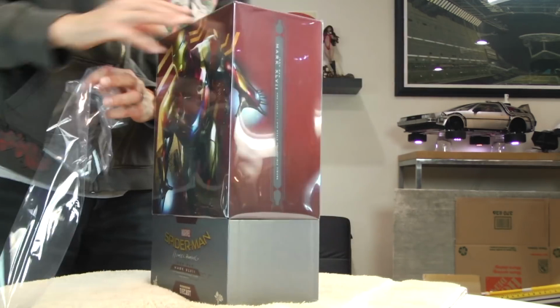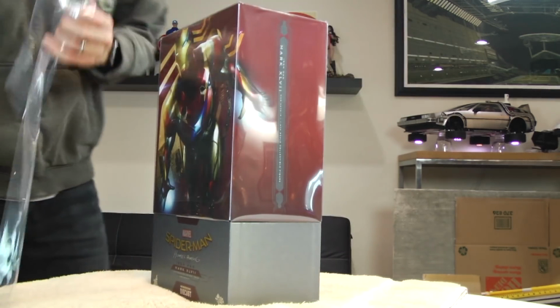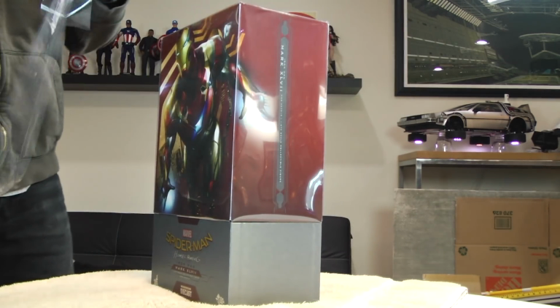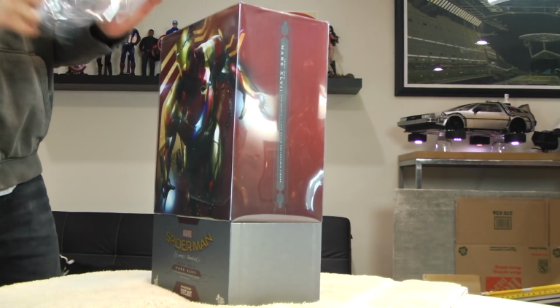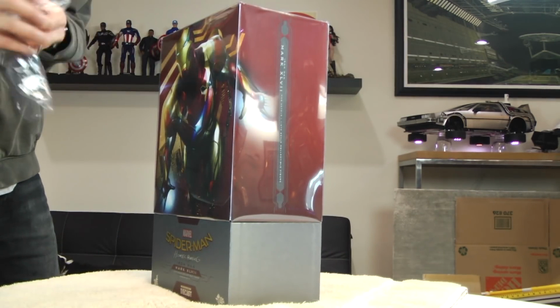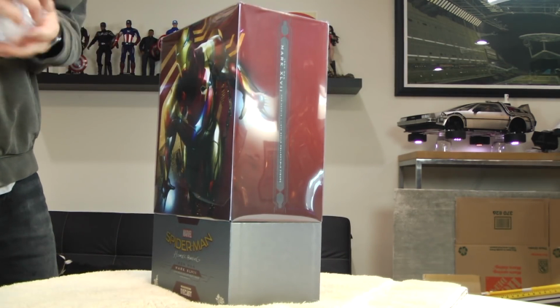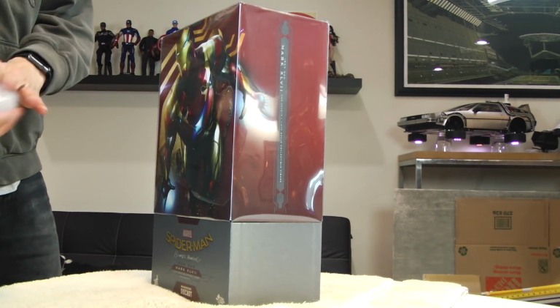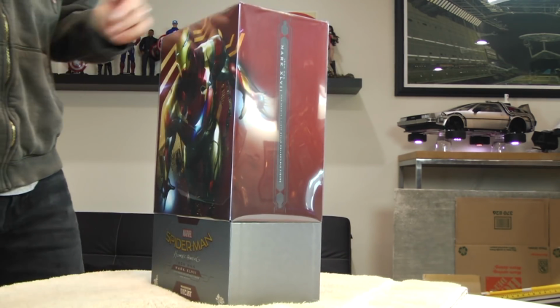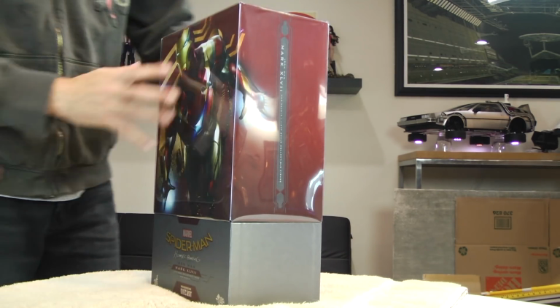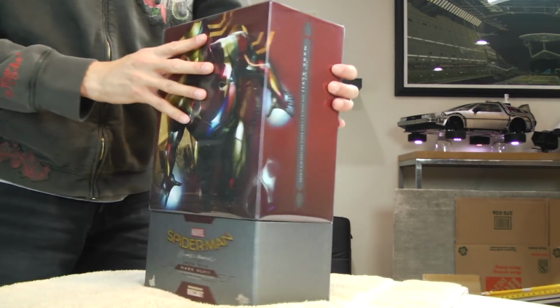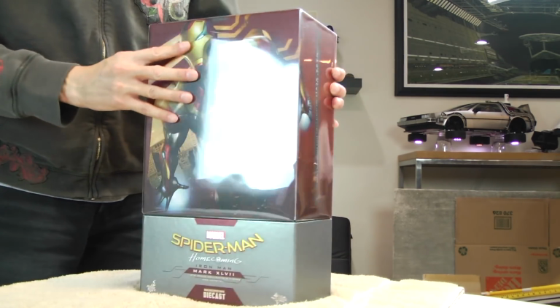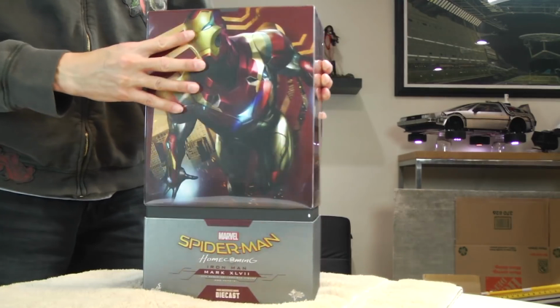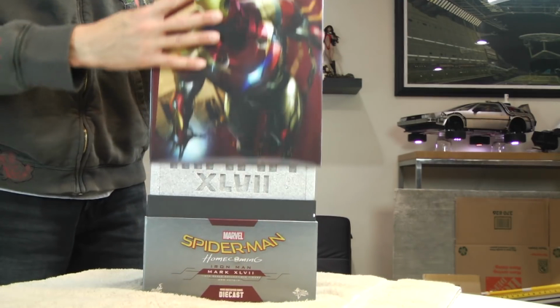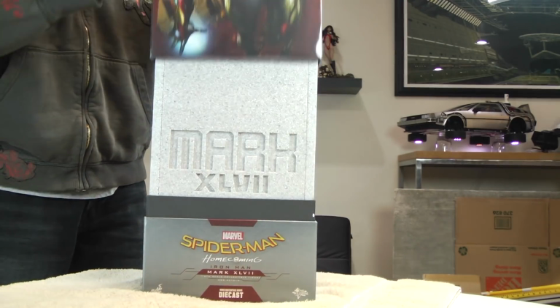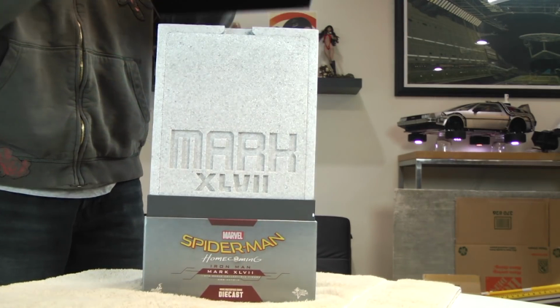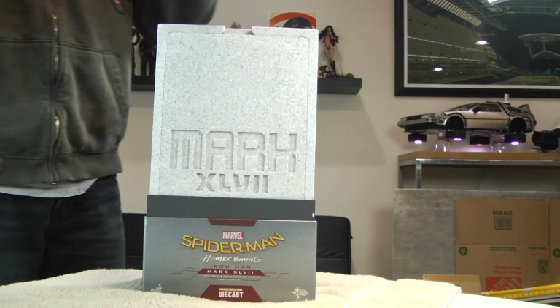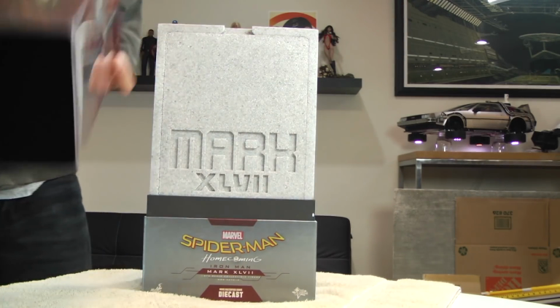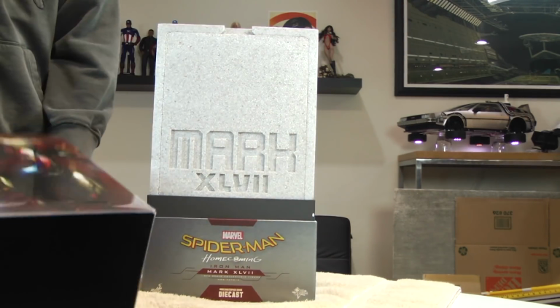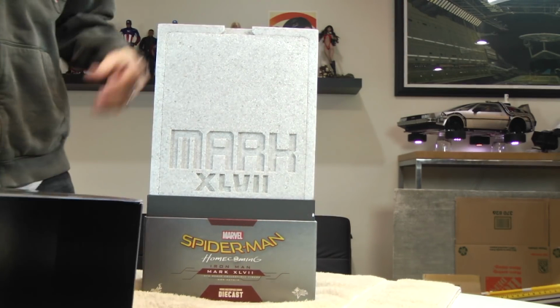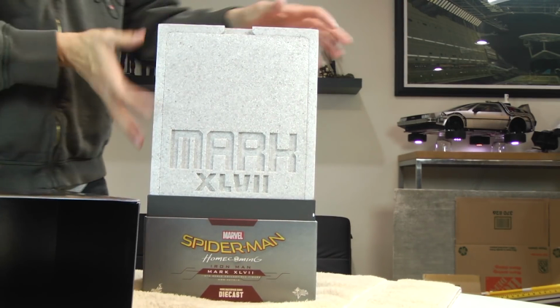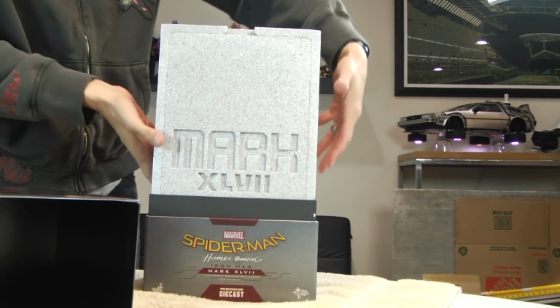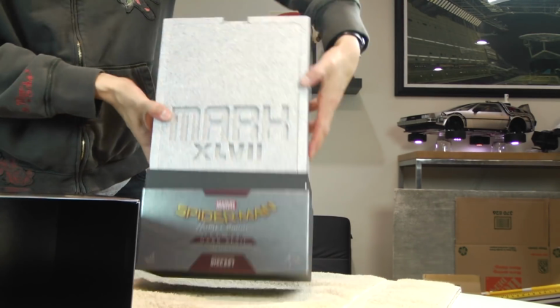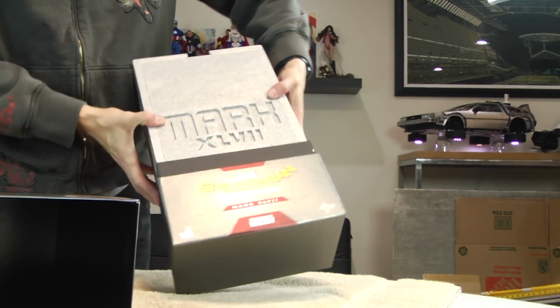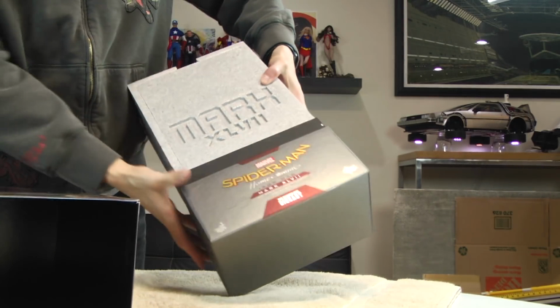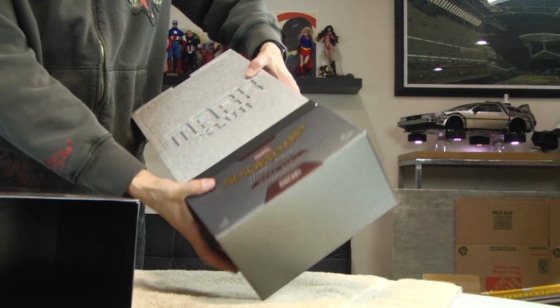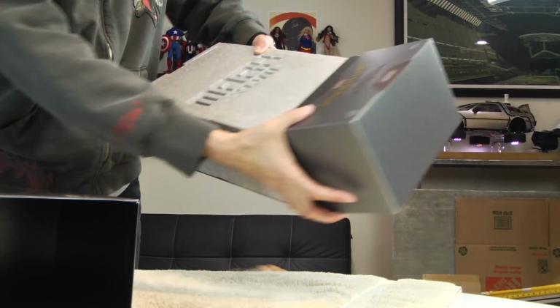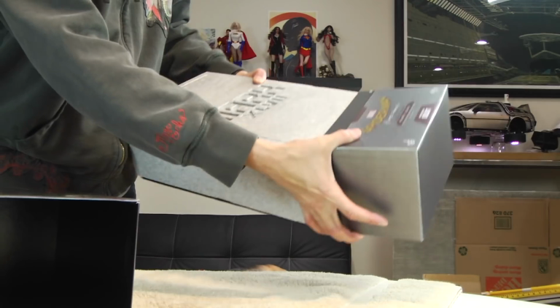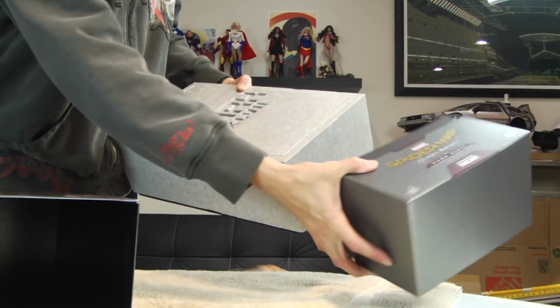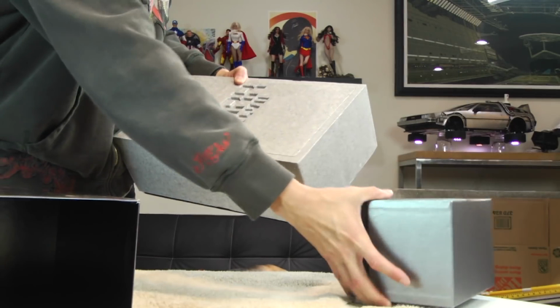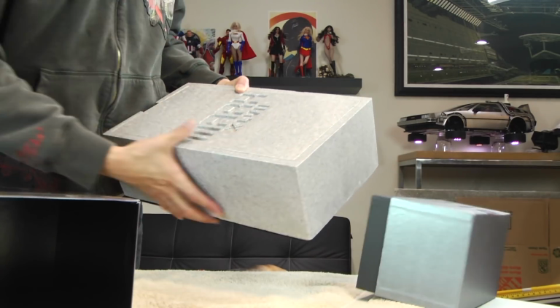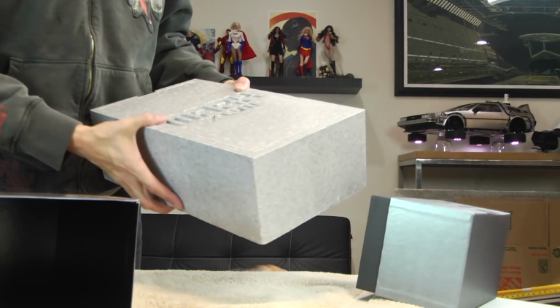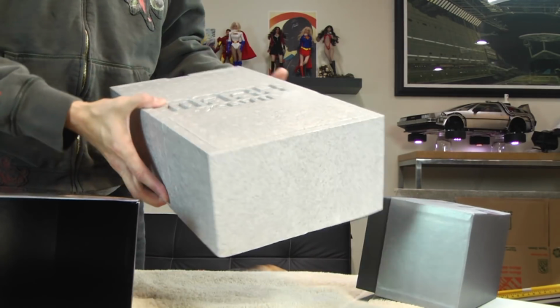I am really, really excited. I do love this suit. I think I love this particular model versus the Mark 46, which is the suit that was used in Civil War.